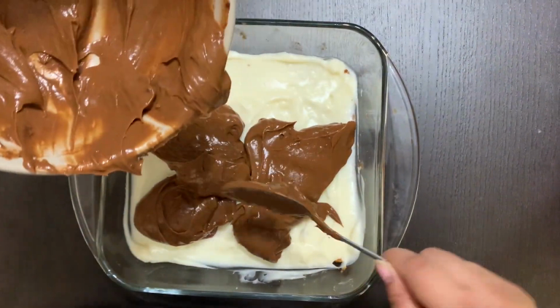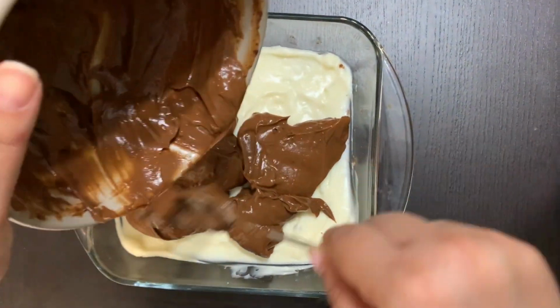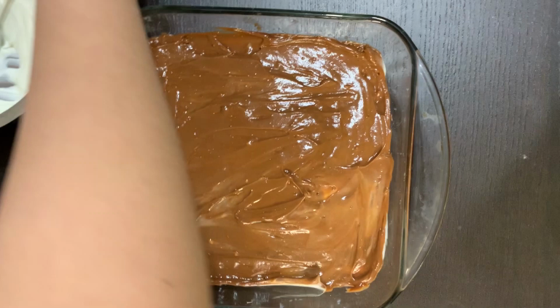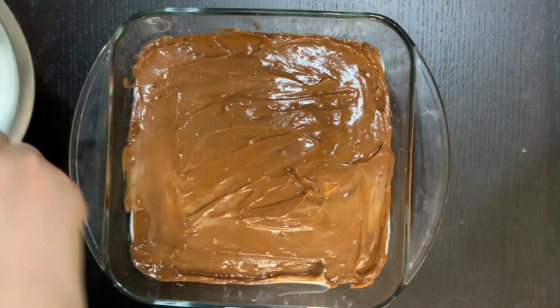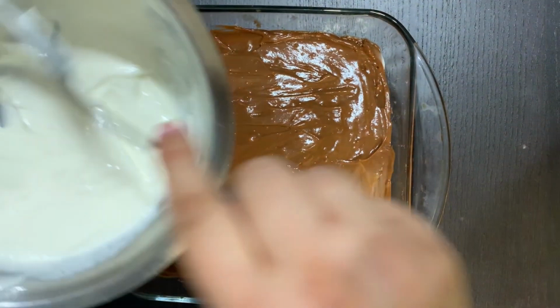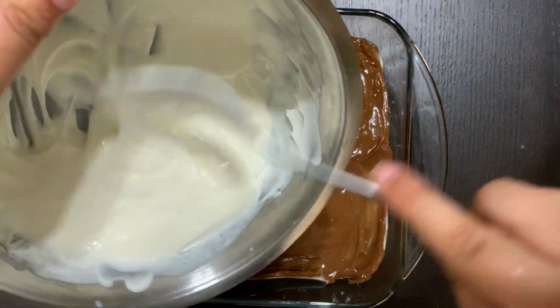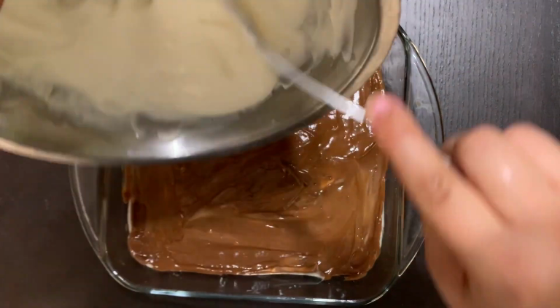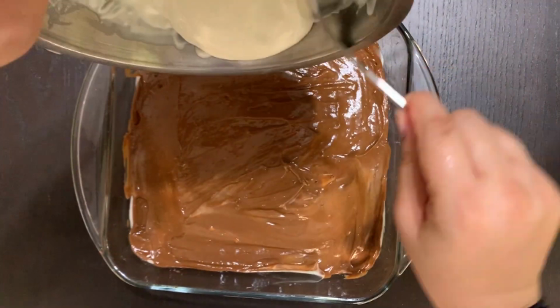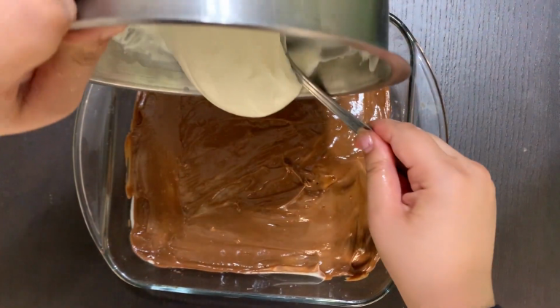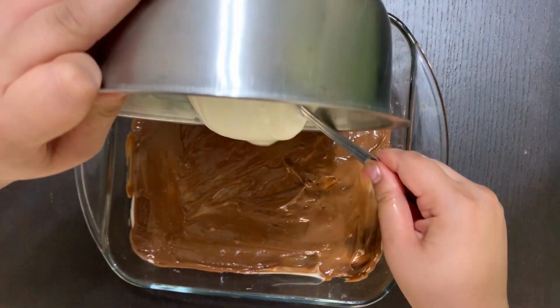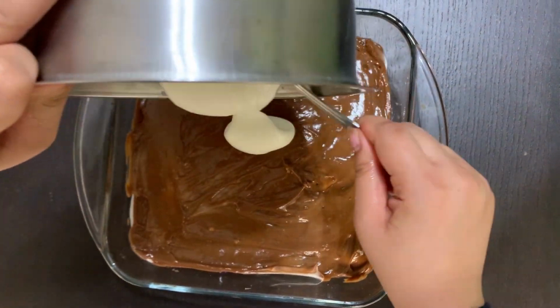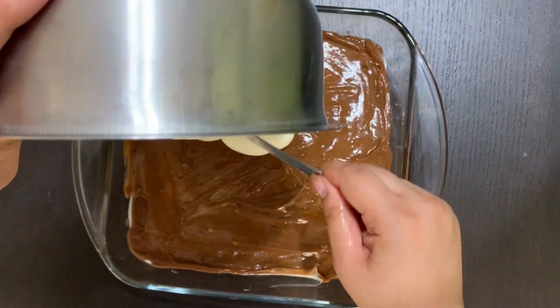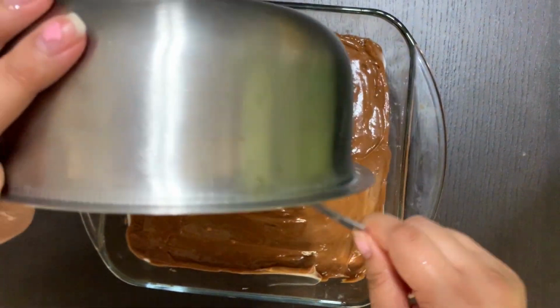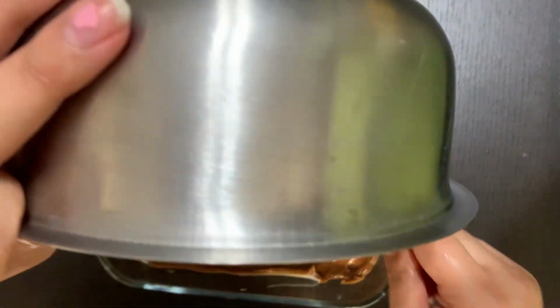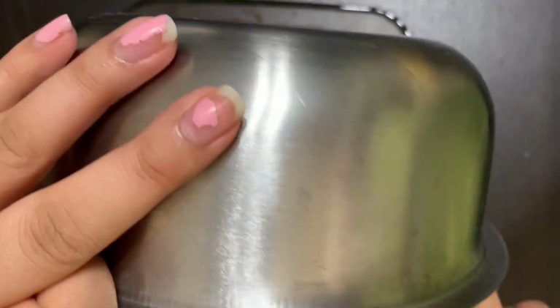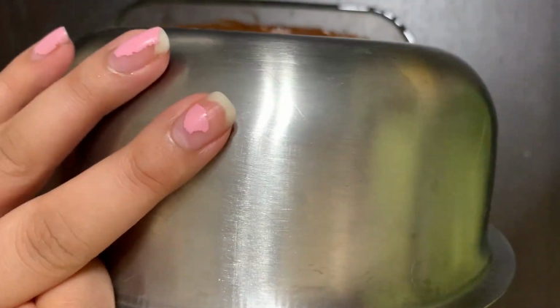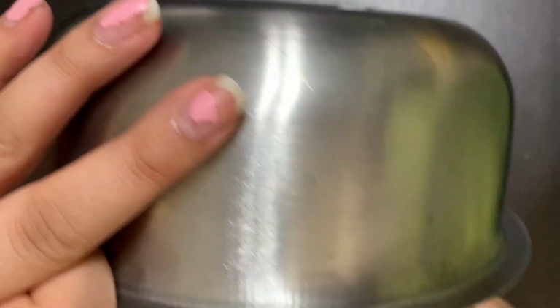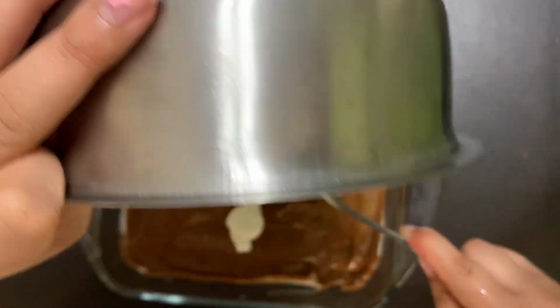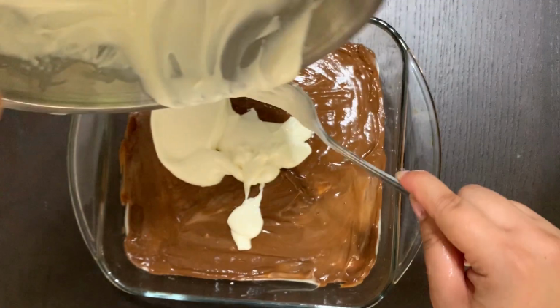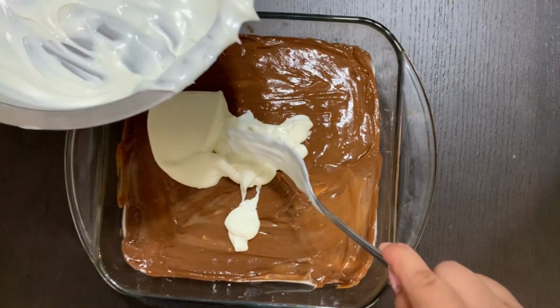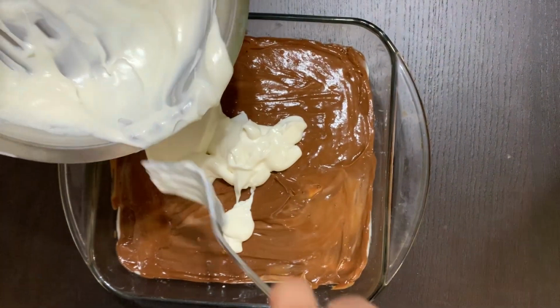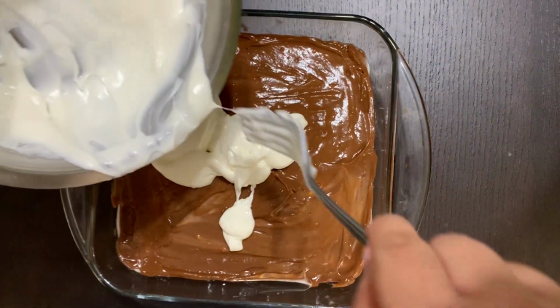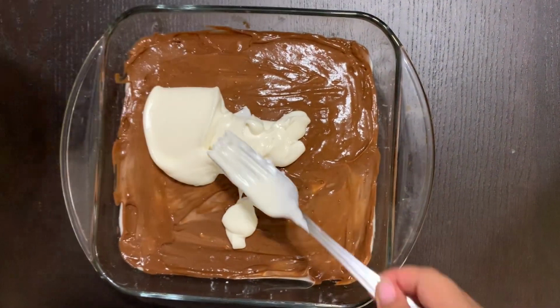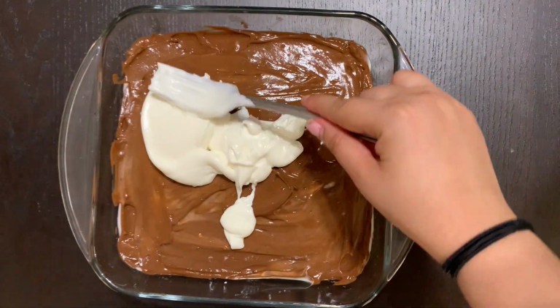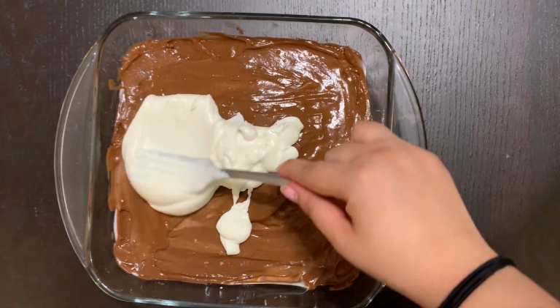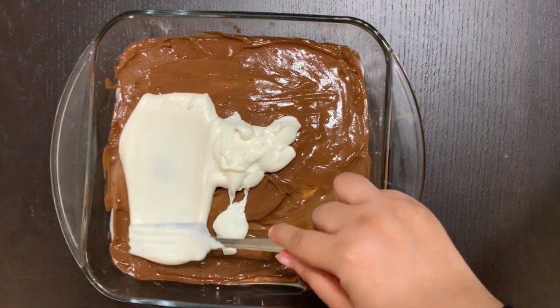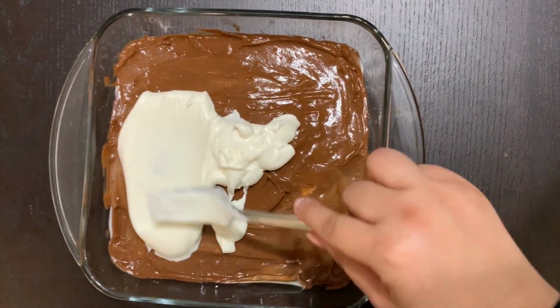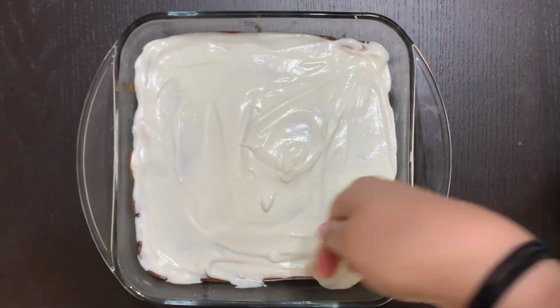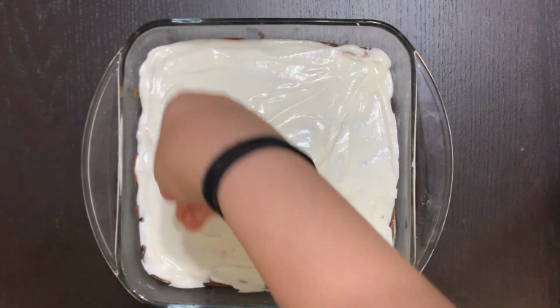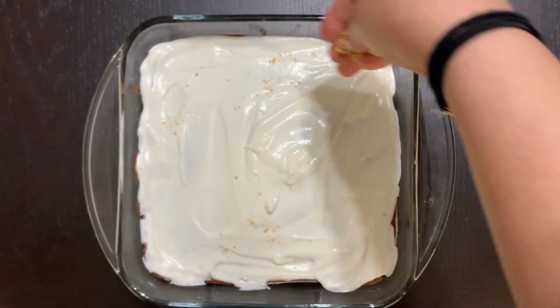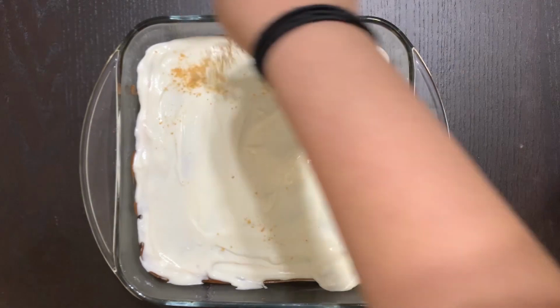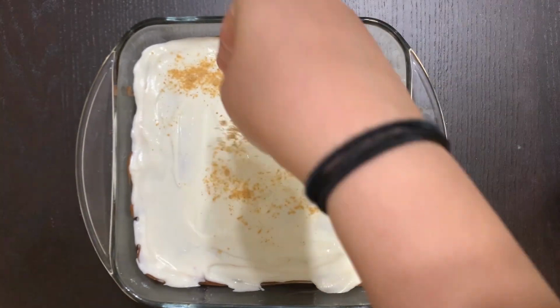Next comes the chocolate pudding layer, and then finally the whipped cream on top. You can add many more layers before topping it off with the whipped cream, but I only have three layers for this version.